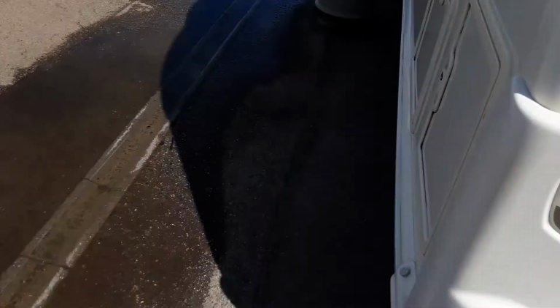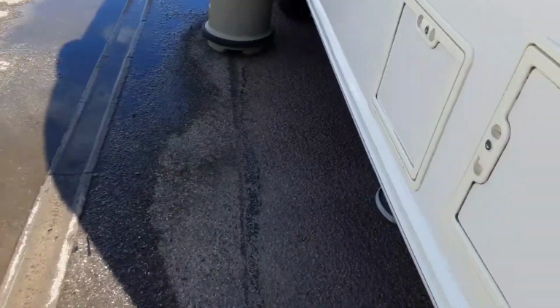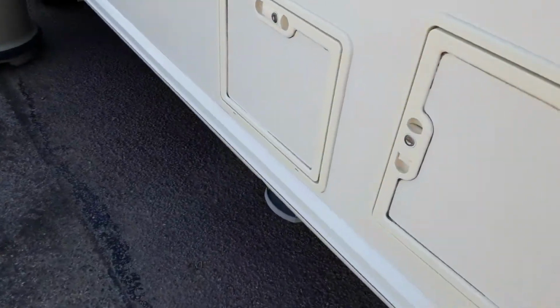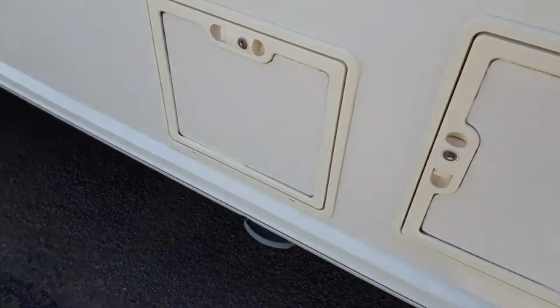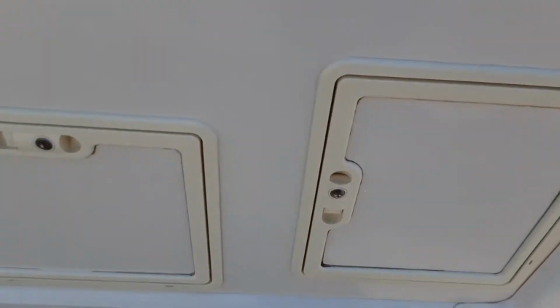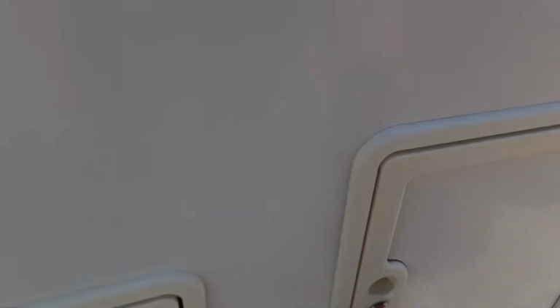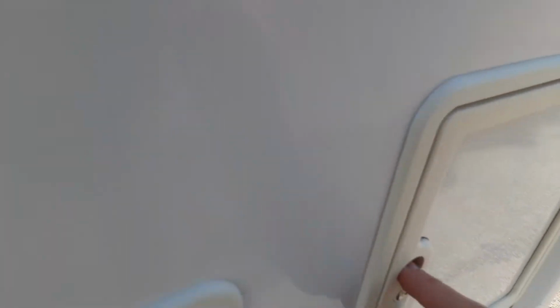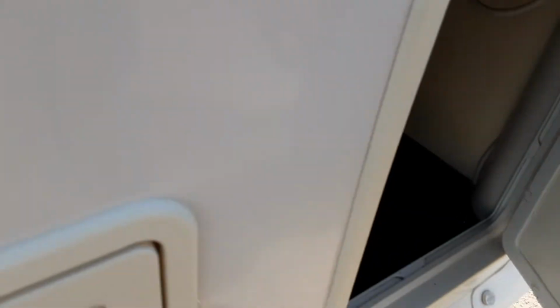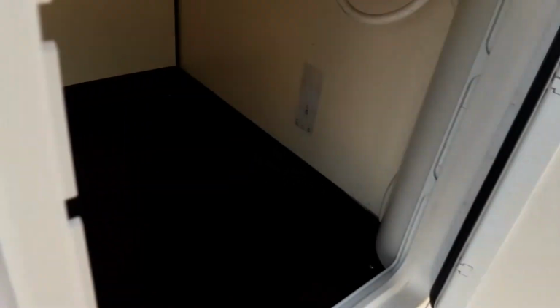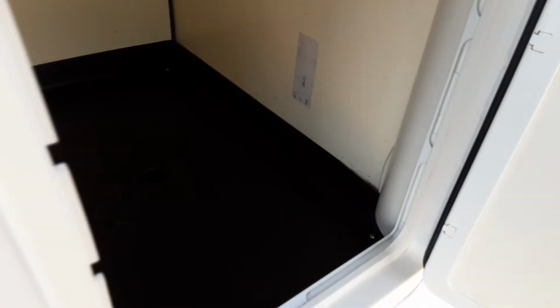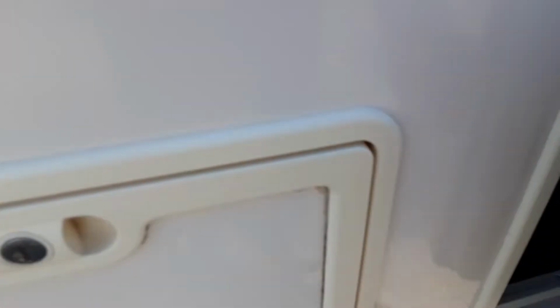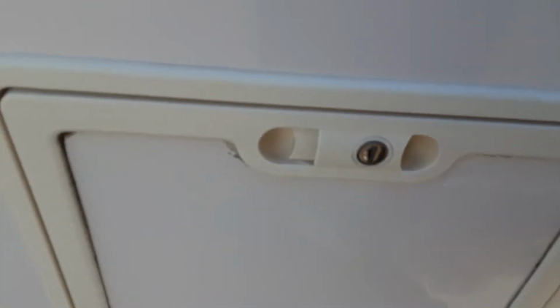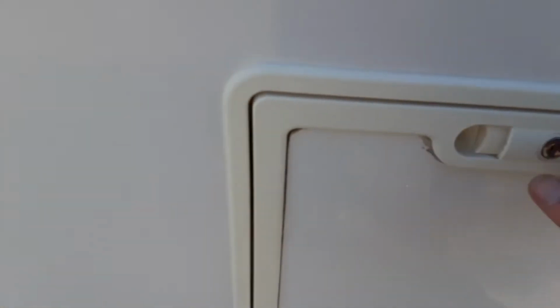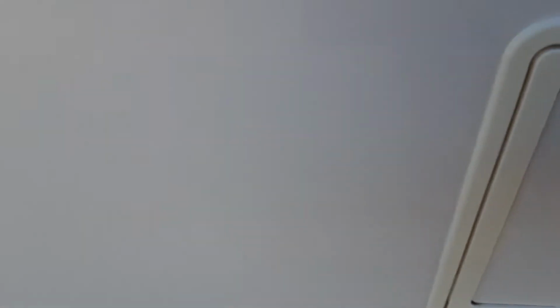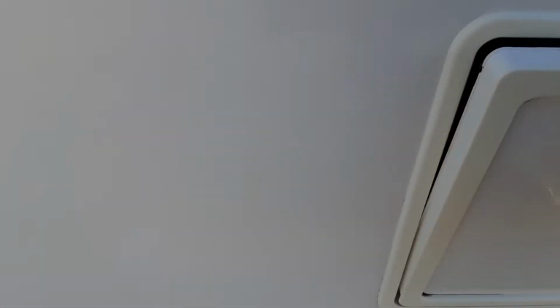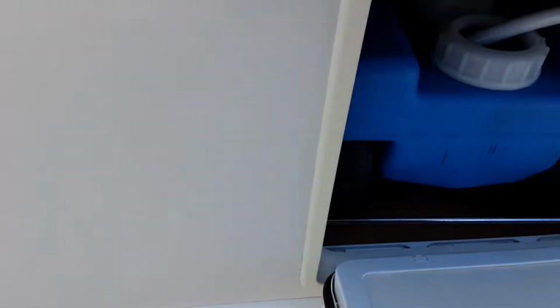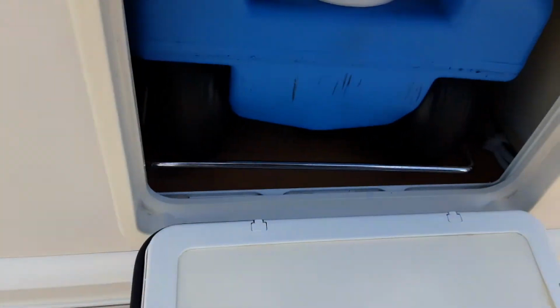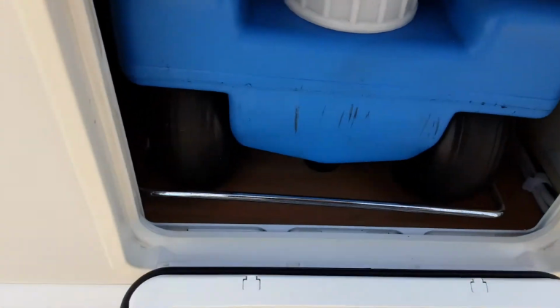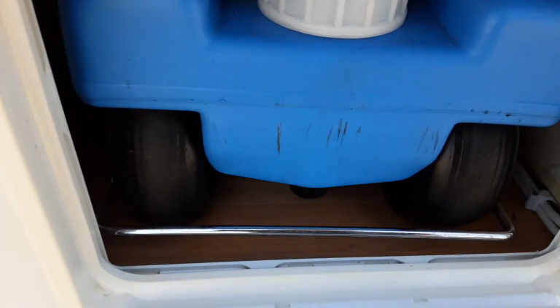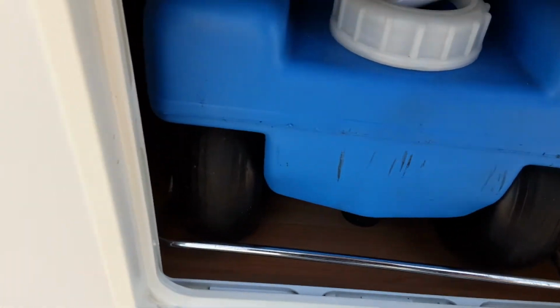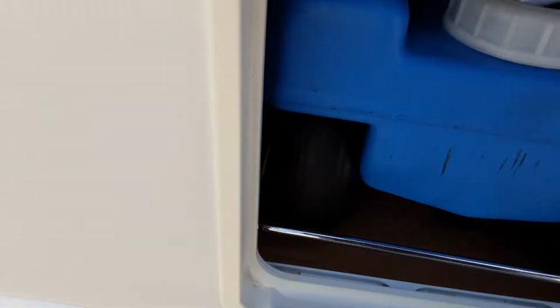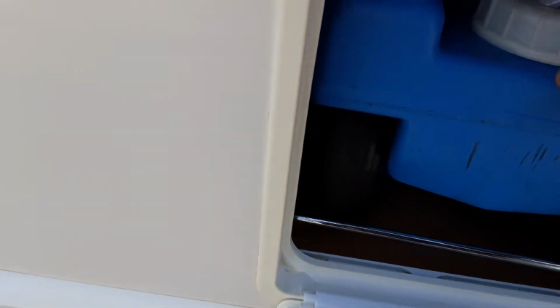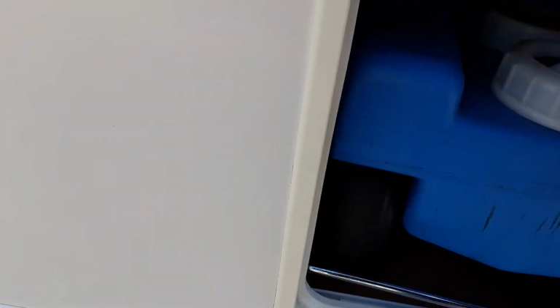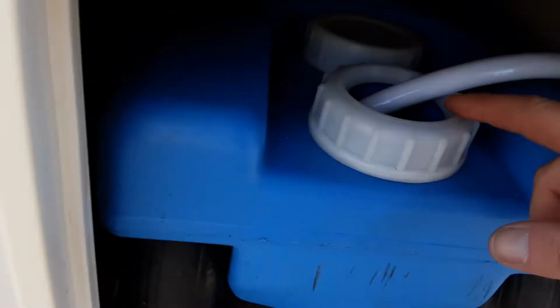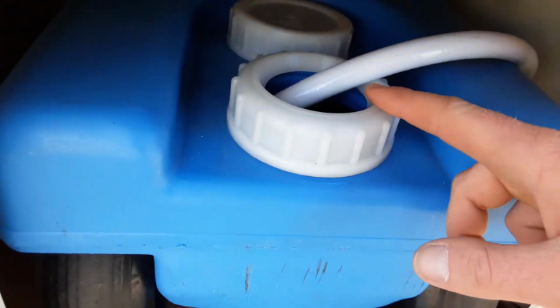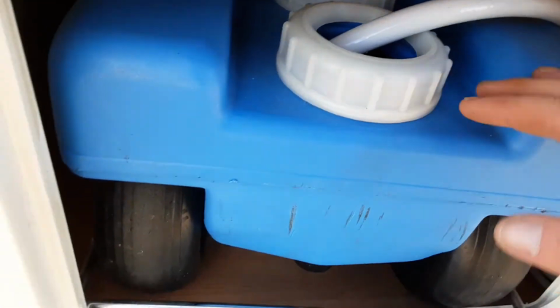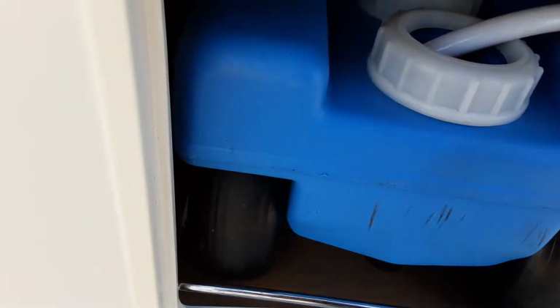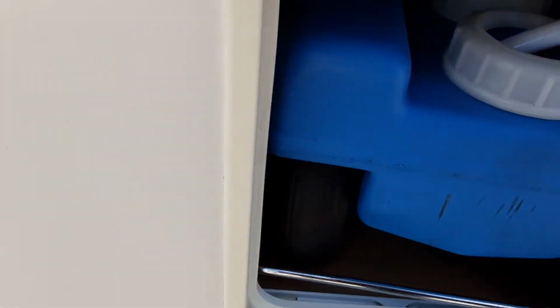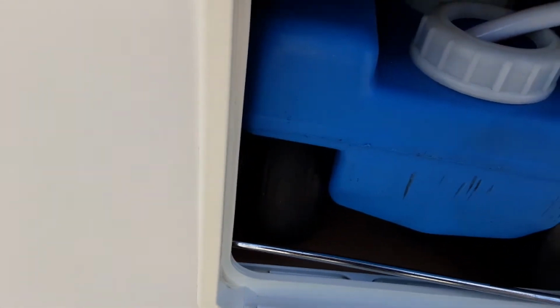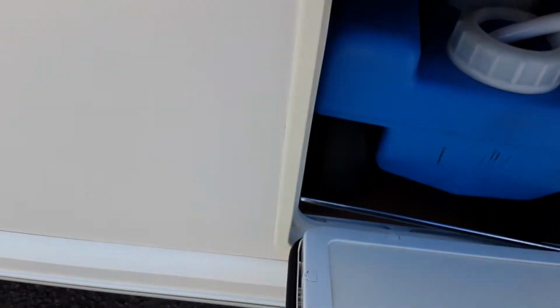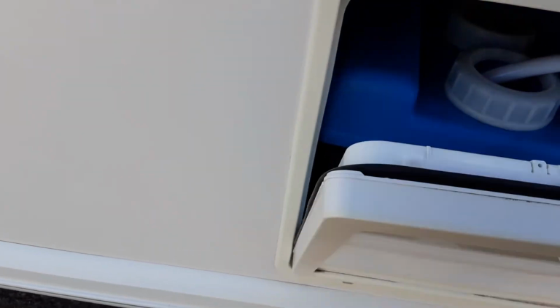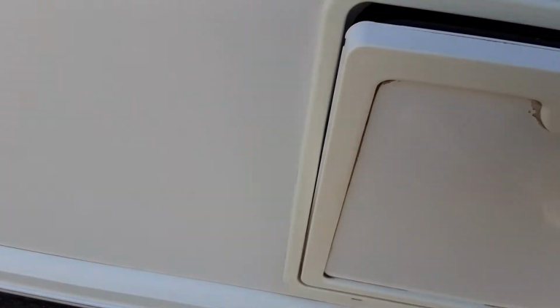Coming down the side of the van, there's a storage locker at the front of the caravan. You've got your on-board water storage tank which you need to fill manually — you can pull this out and fill it through the cap on the end here. Fill it up to the top and I'll show you how to operate it once we go inside the caravan.